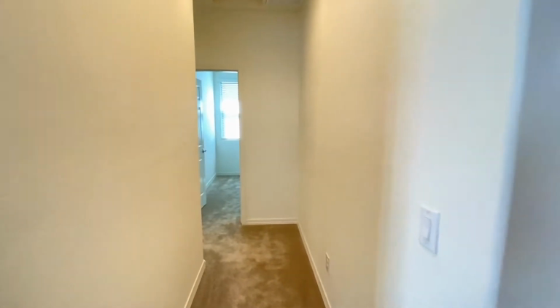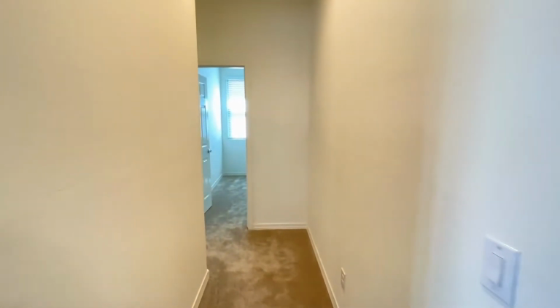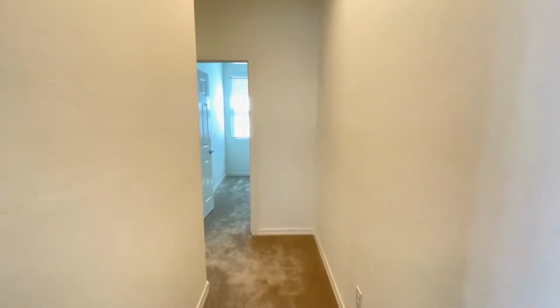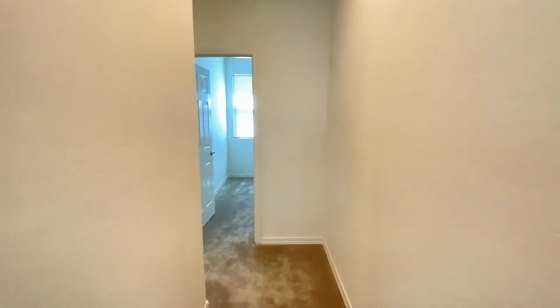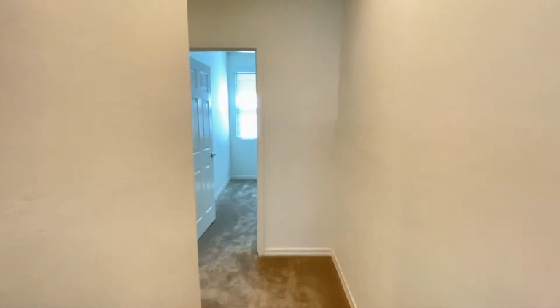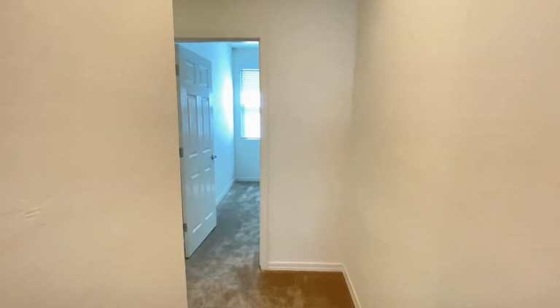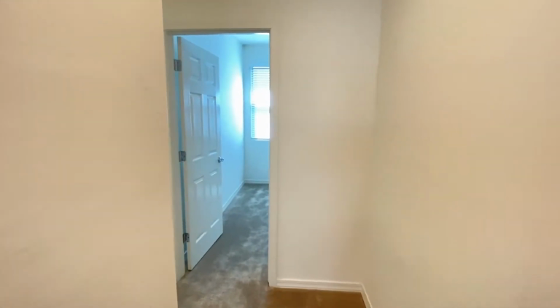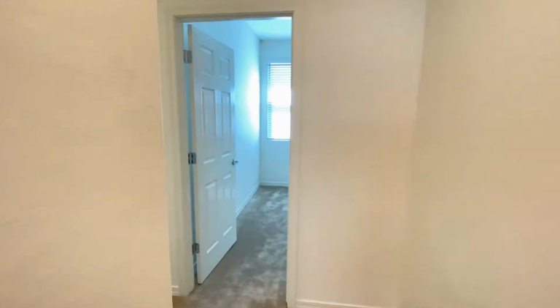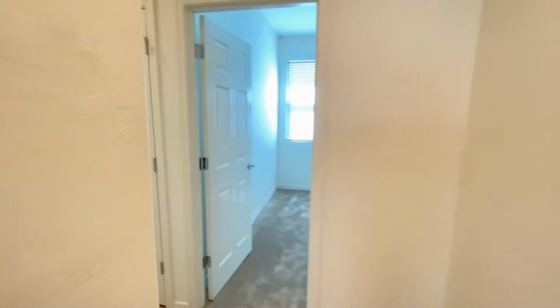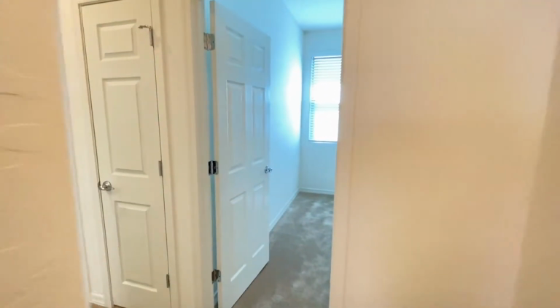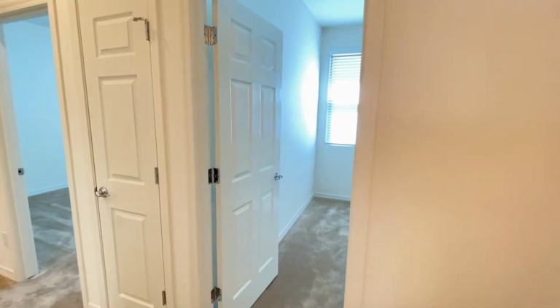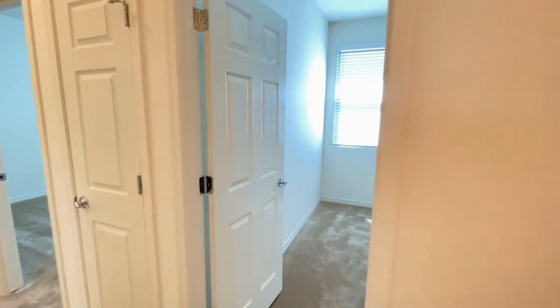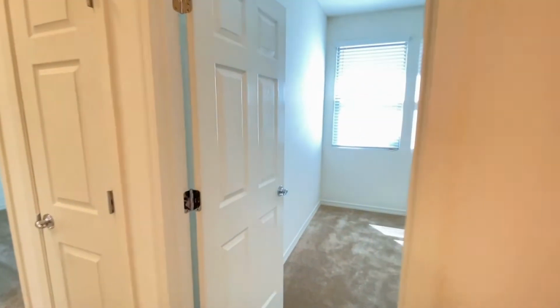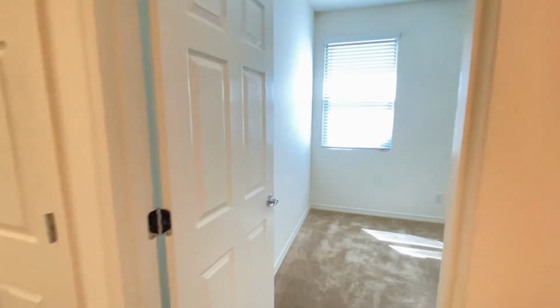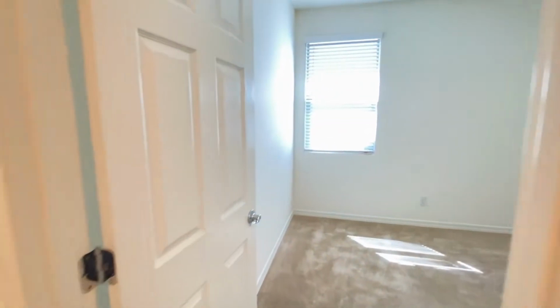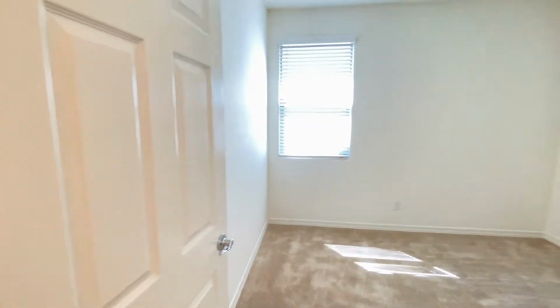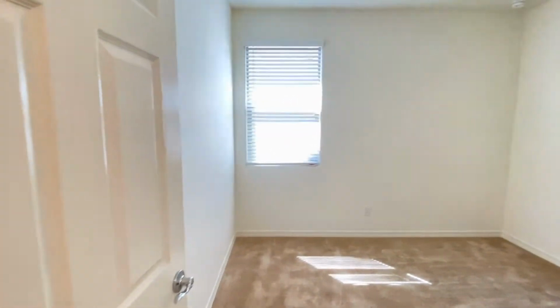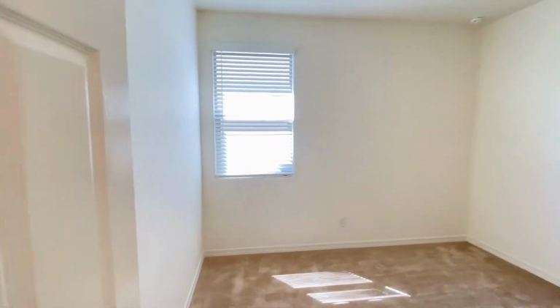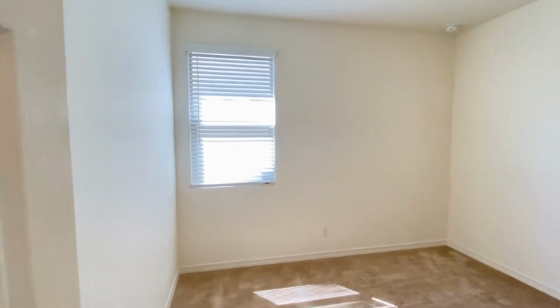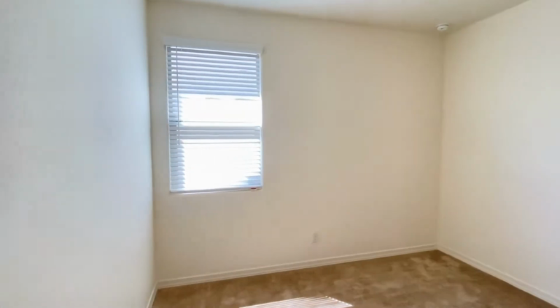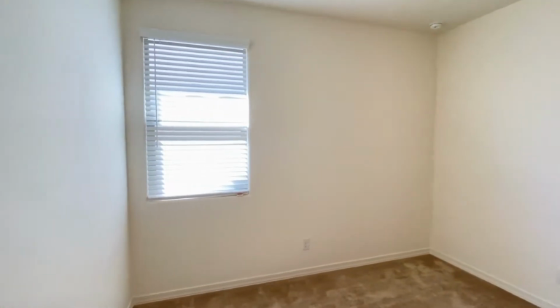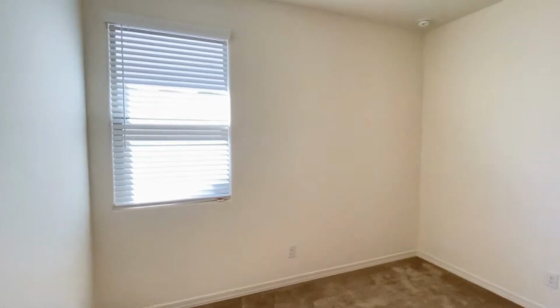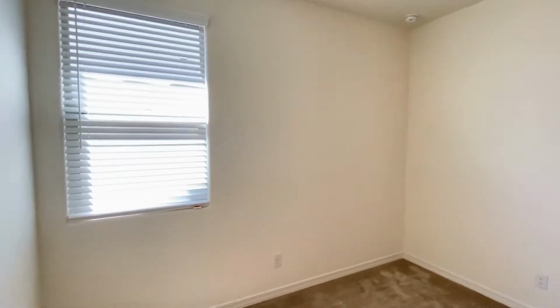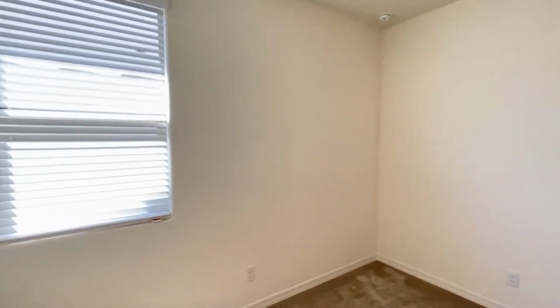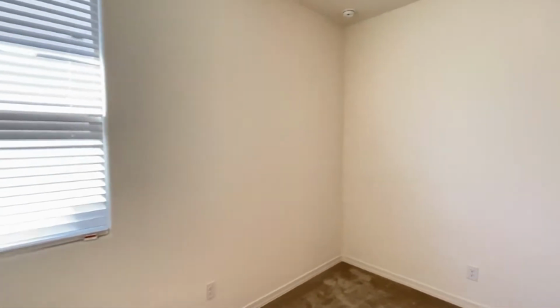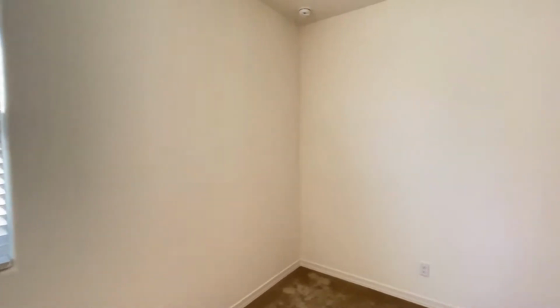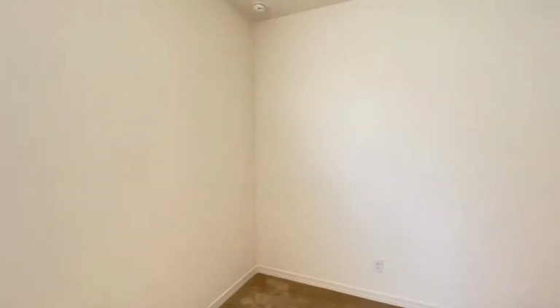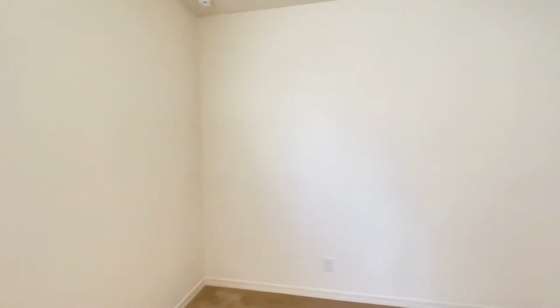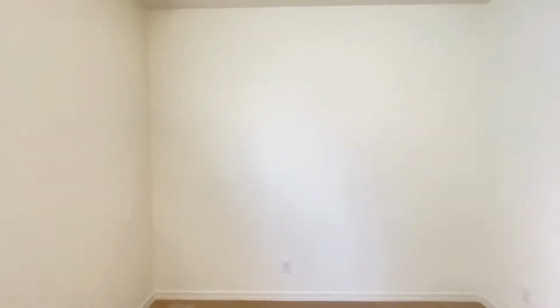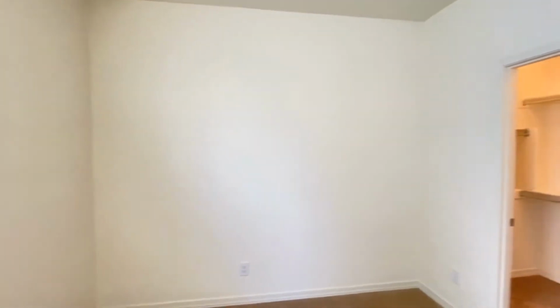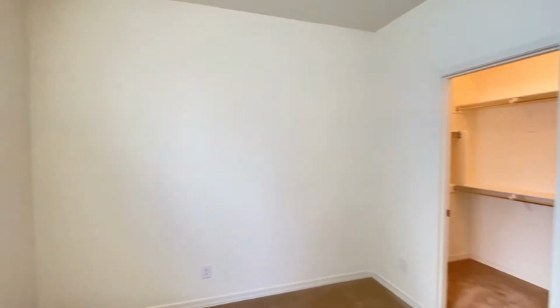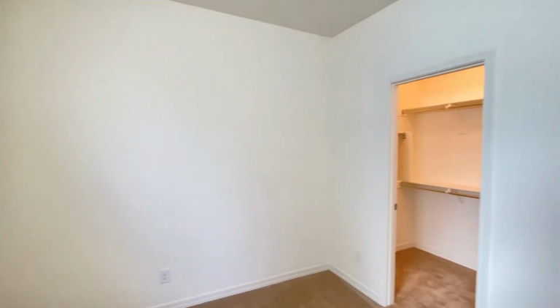We'll go down the hall and into bedroom number one — great carpet, great paint, nice natural light.